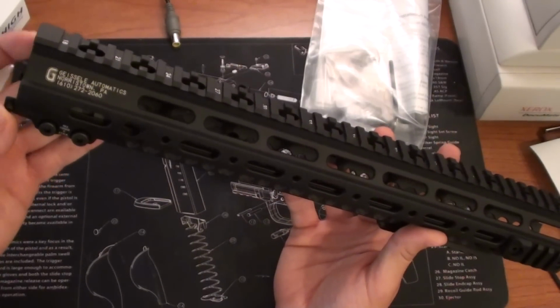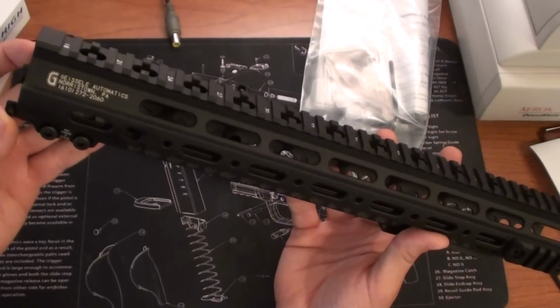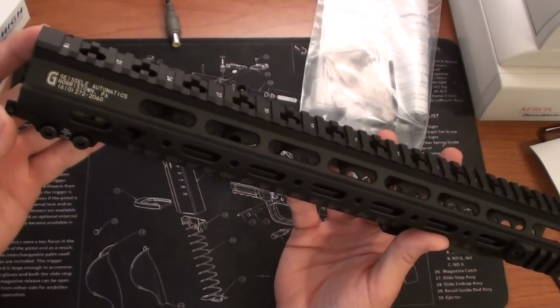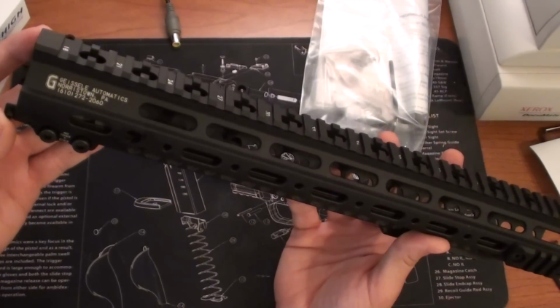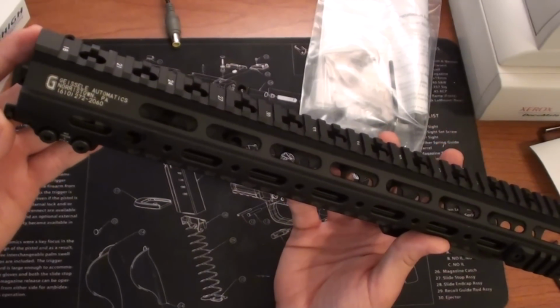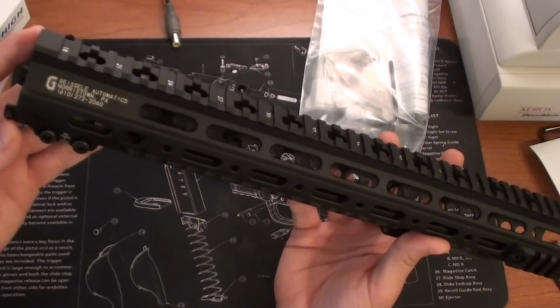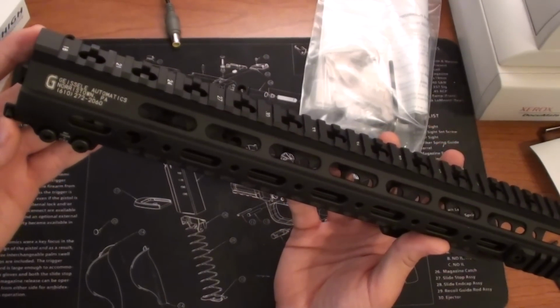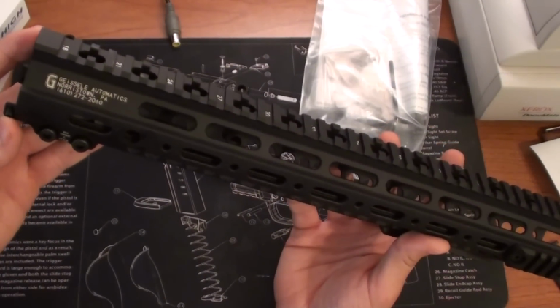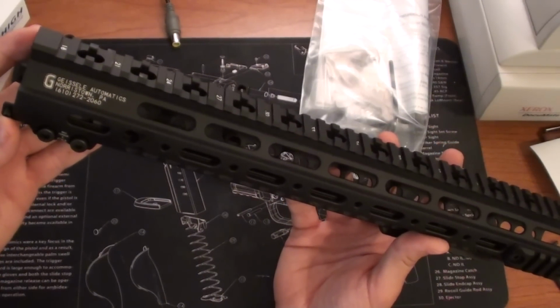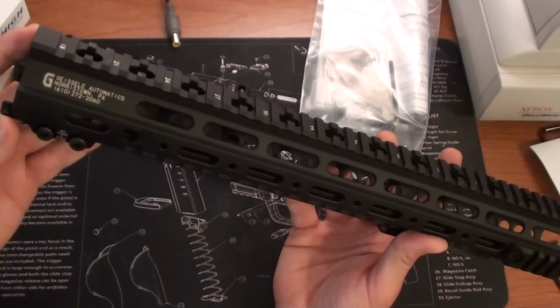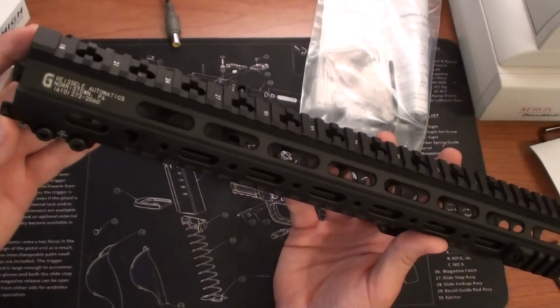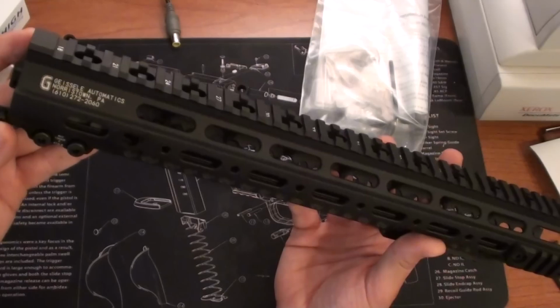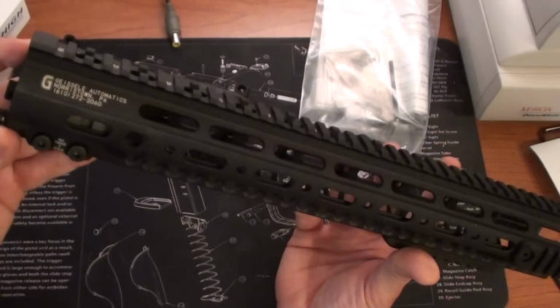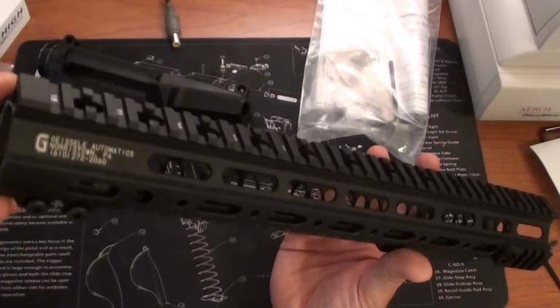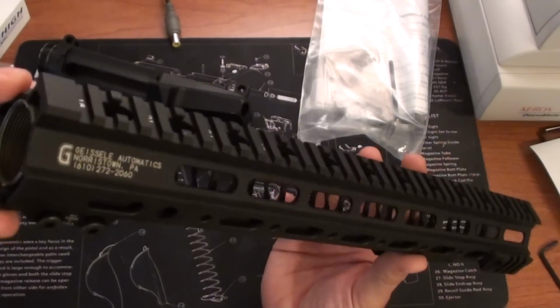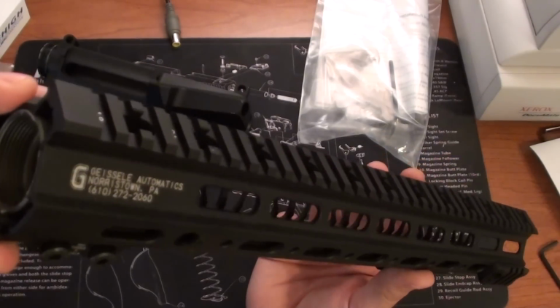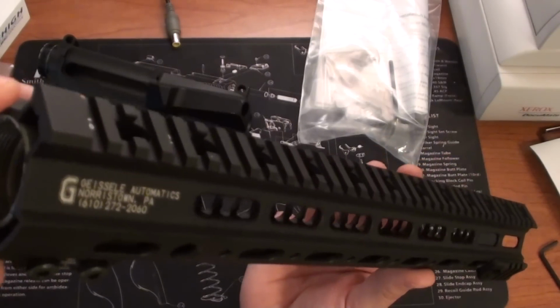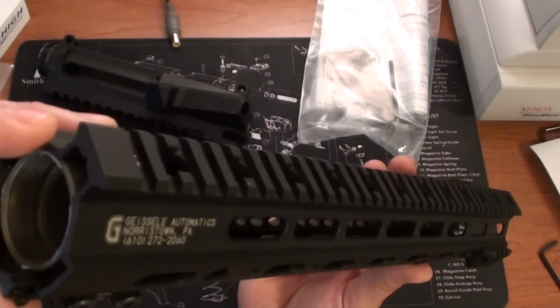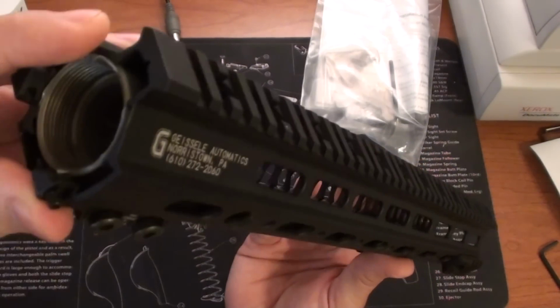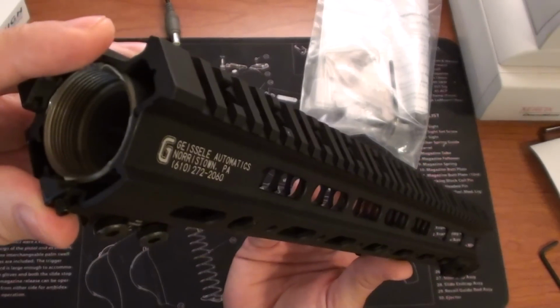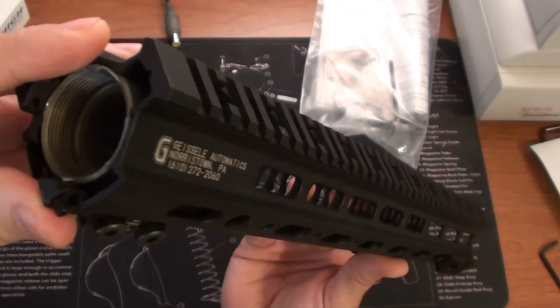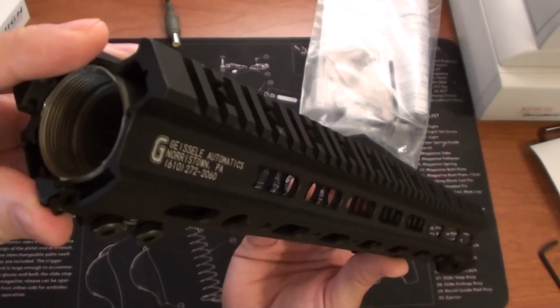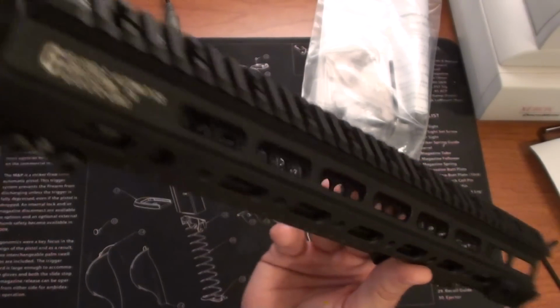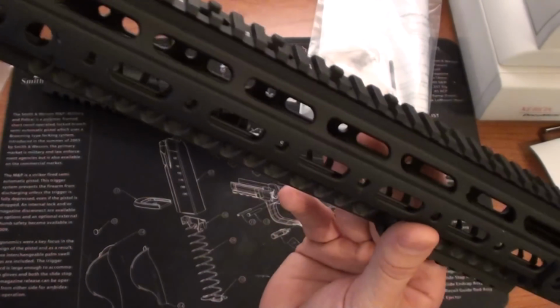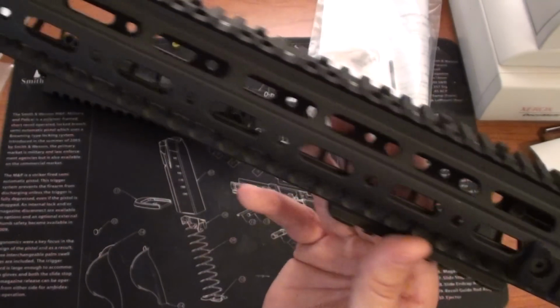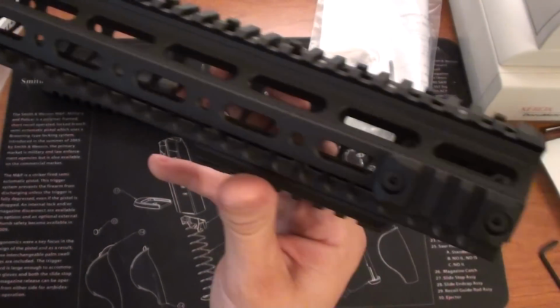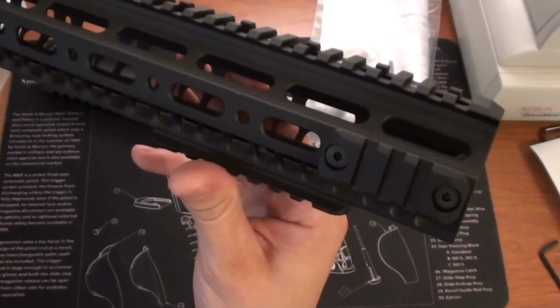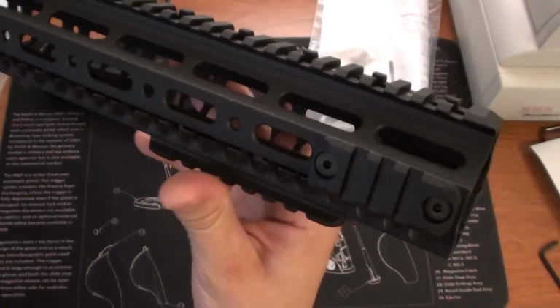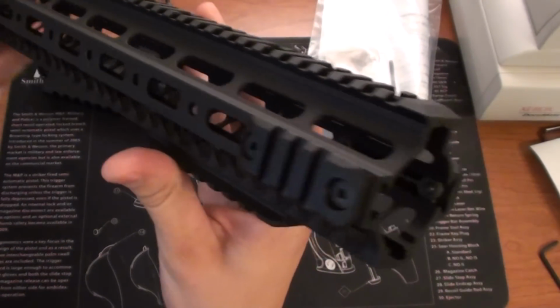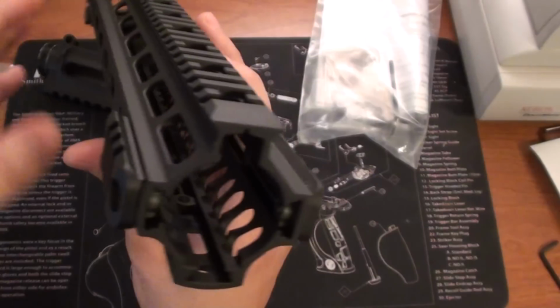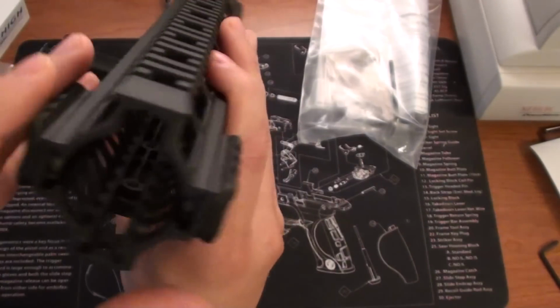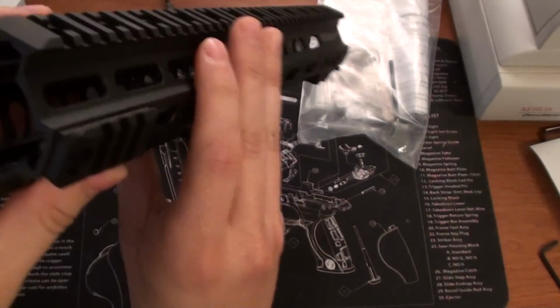Currently there are the Mark I, the Mark II, and the Mark IV, and I'm going to cover briefly just the differences between the different rails that Geissele offers, just to give you a quick look at this one here.